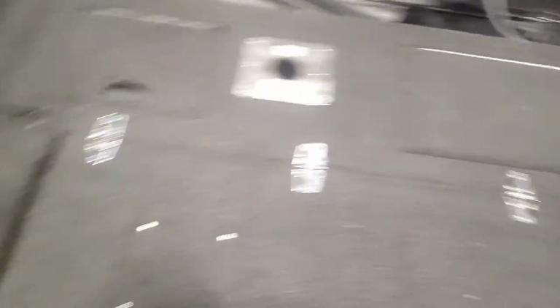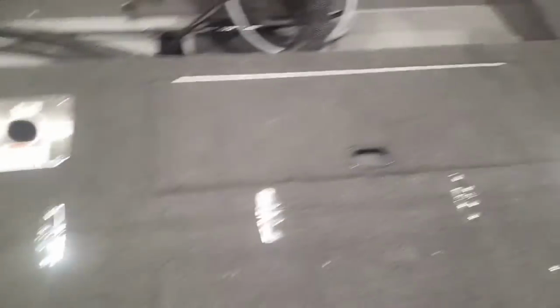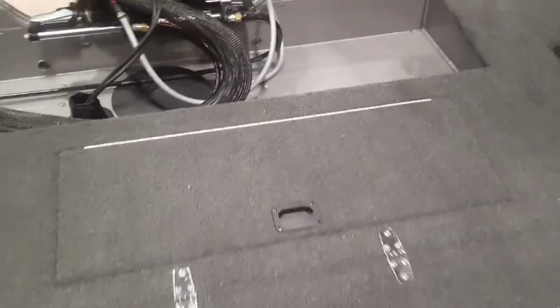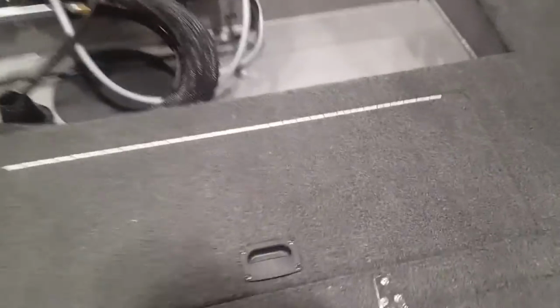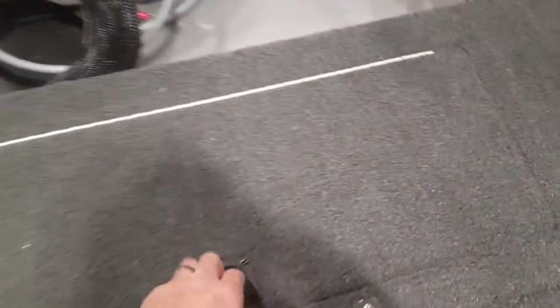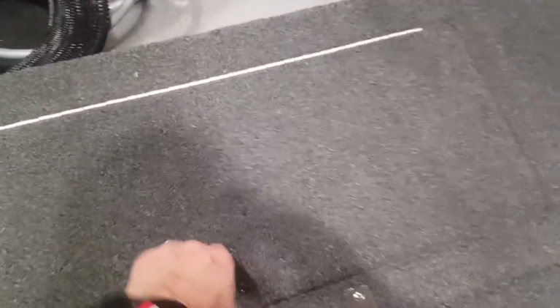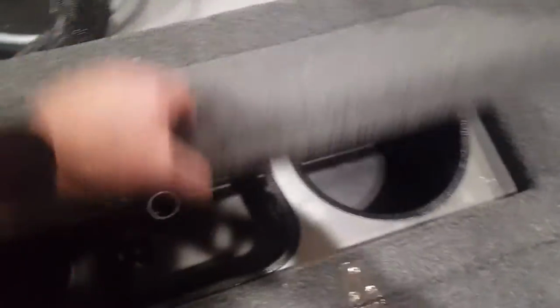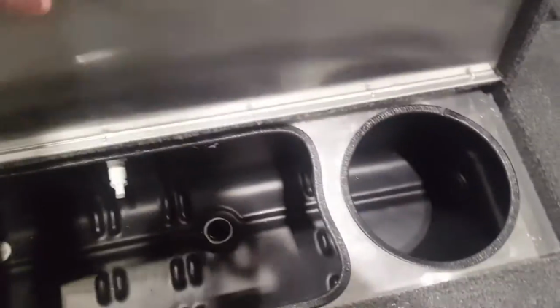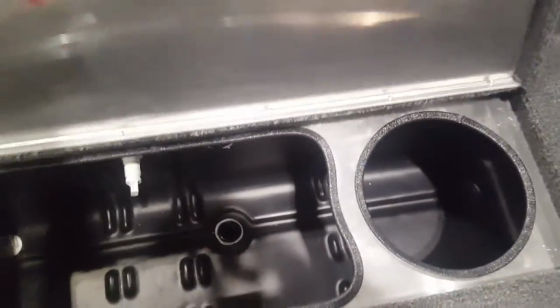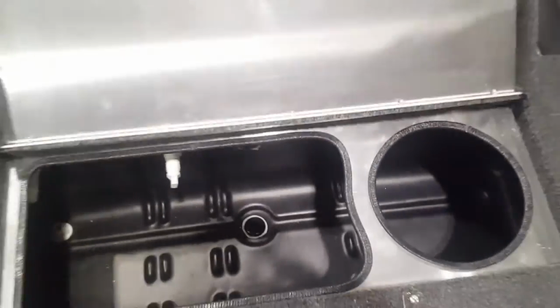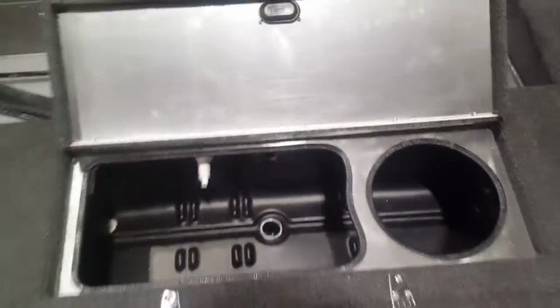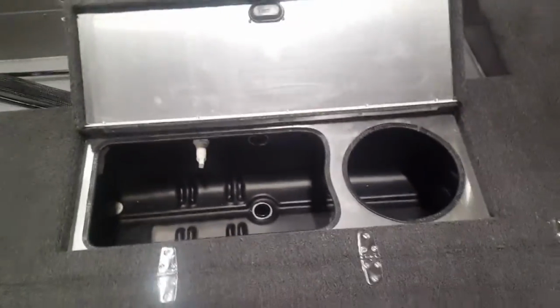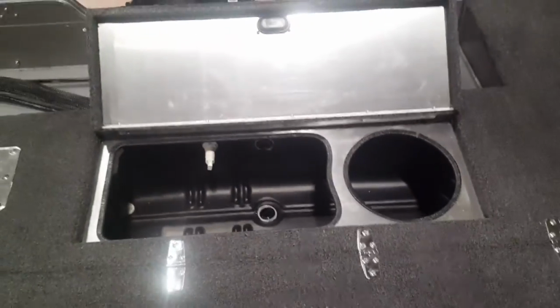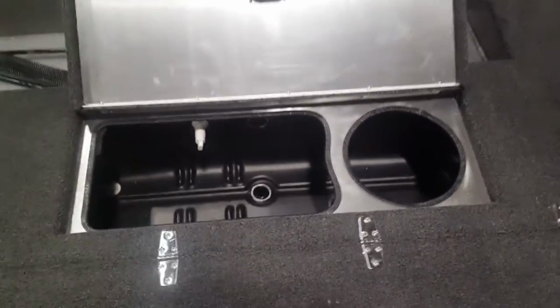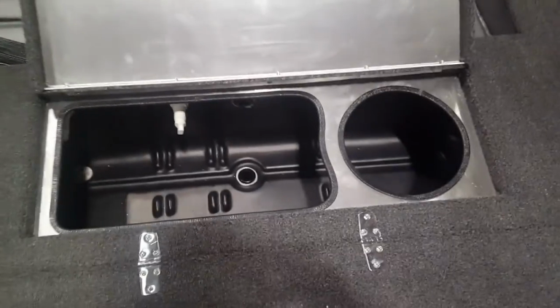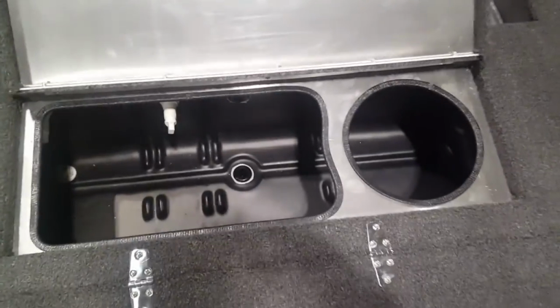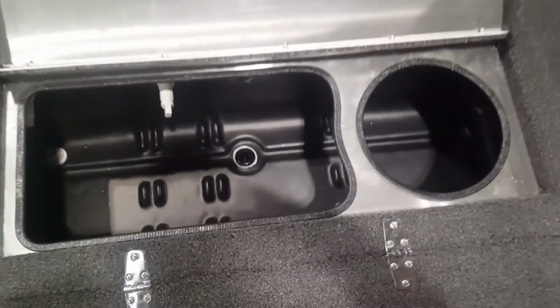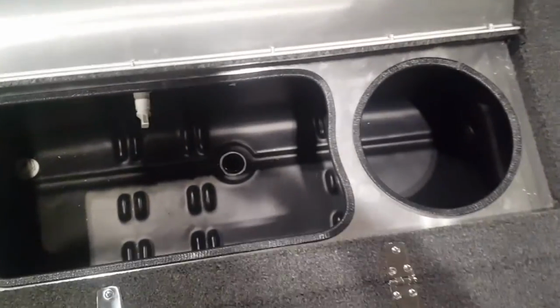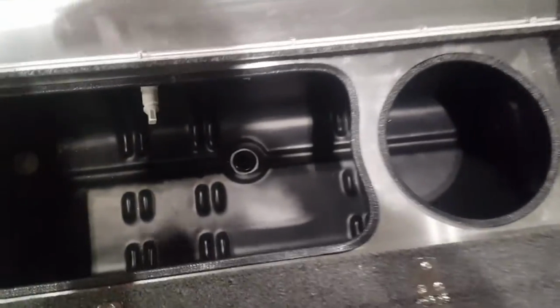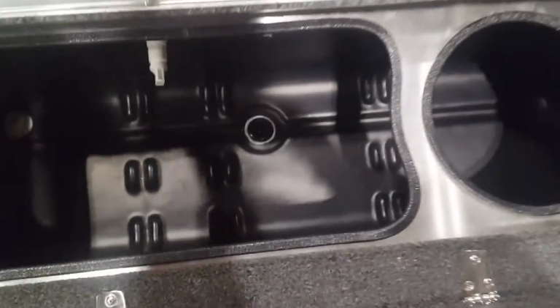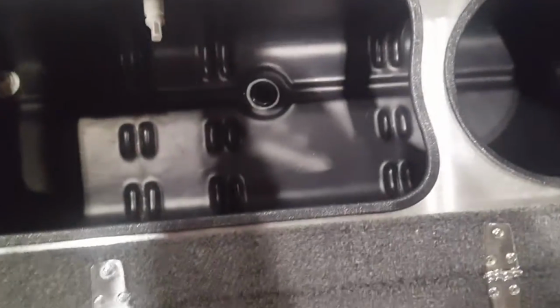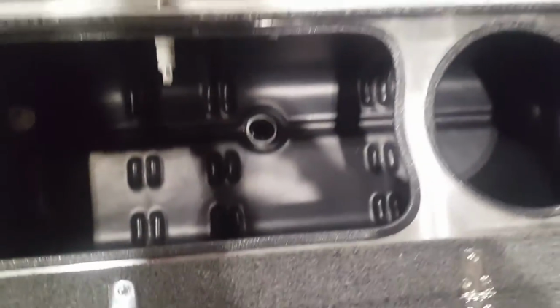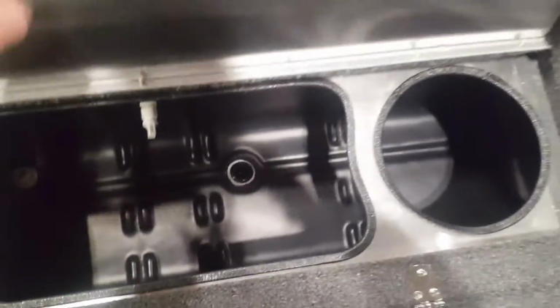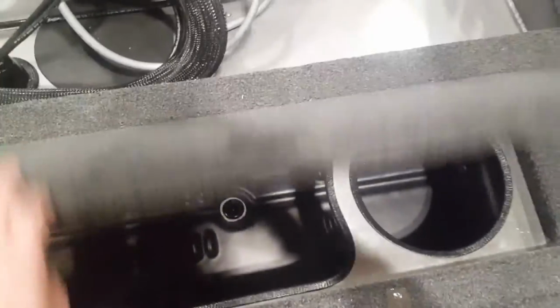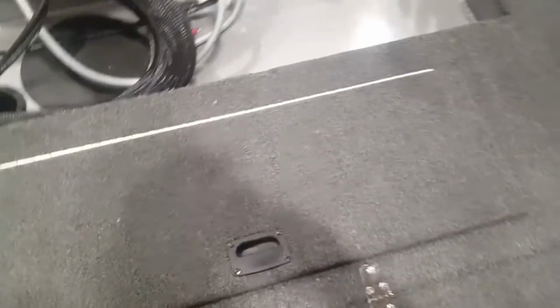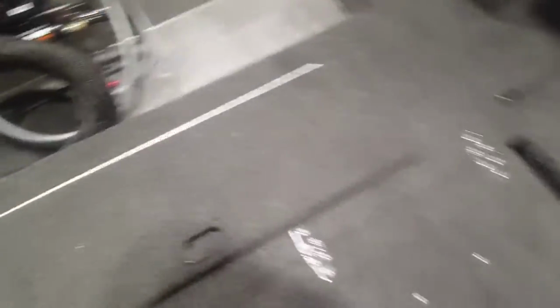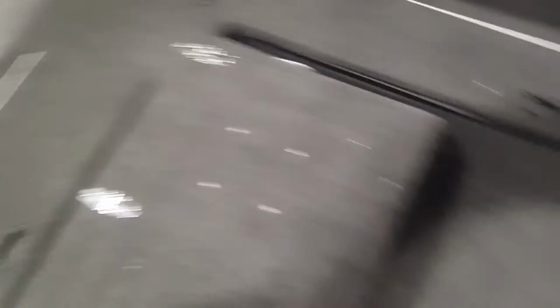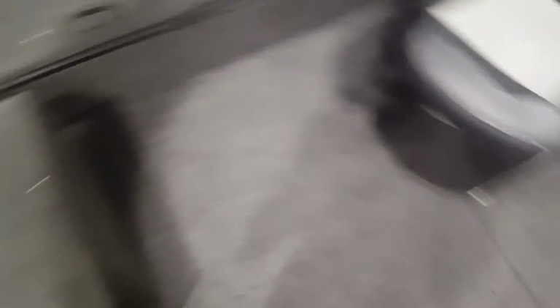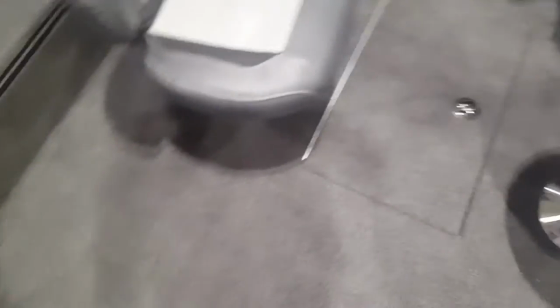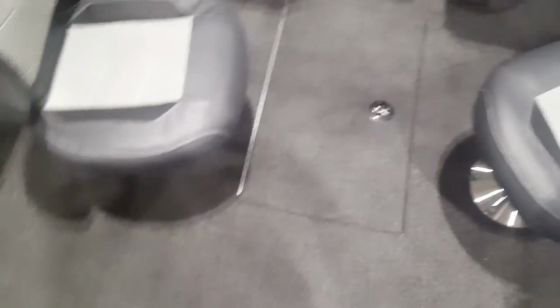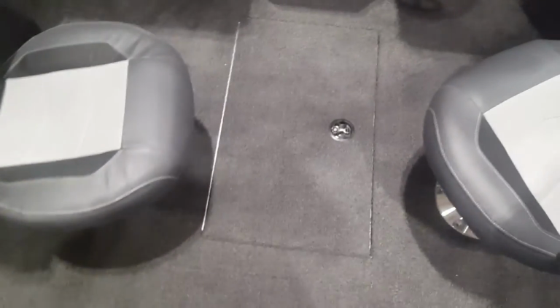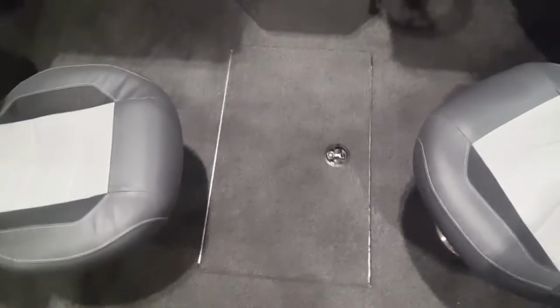Back here you've got a nice big live well — look at that. It also comes with a bait bucket there where the circle is, a recirculating live well, and it also has some in-floor storage.